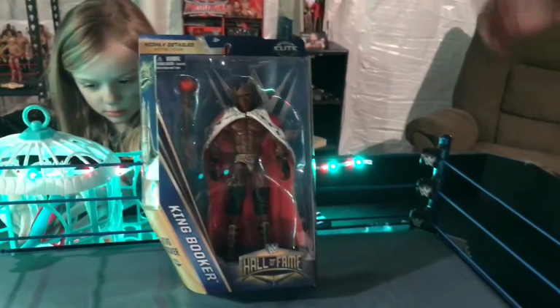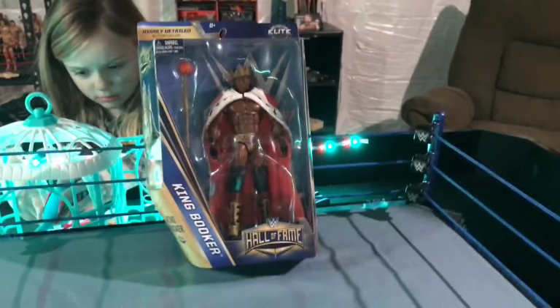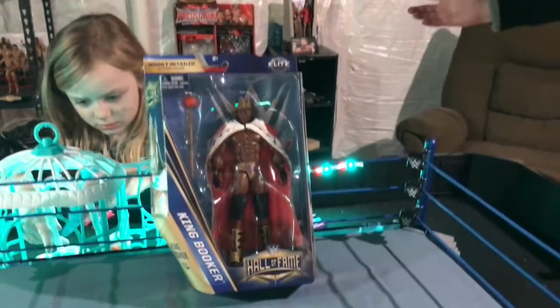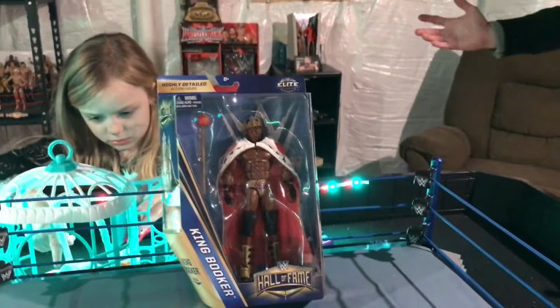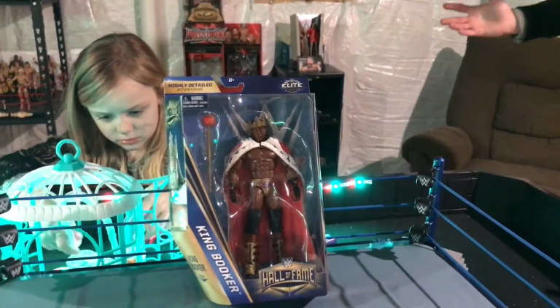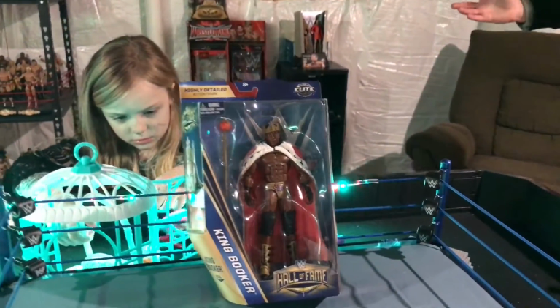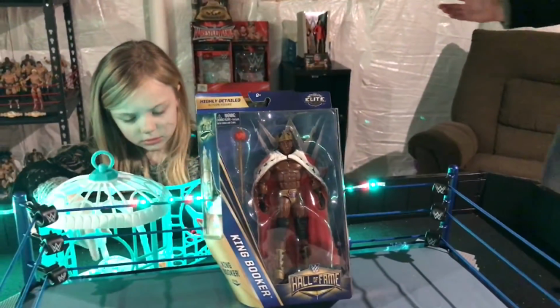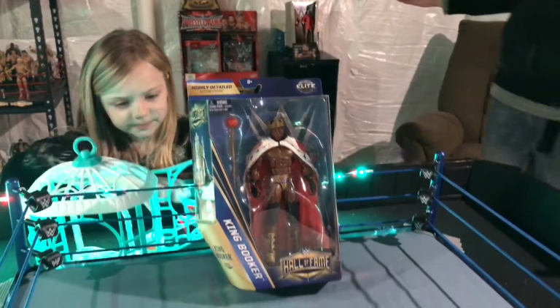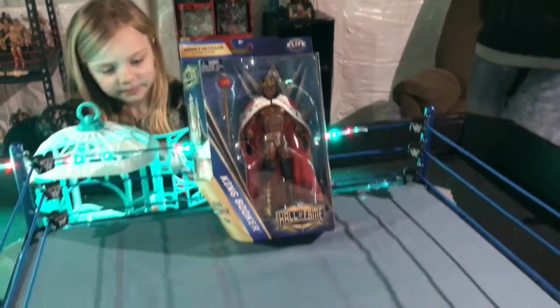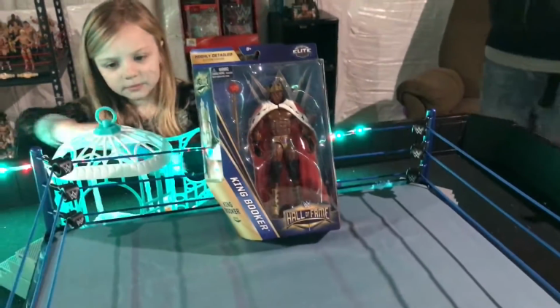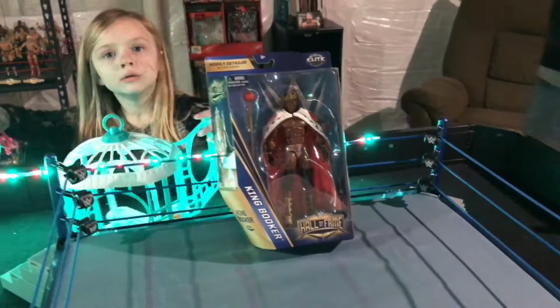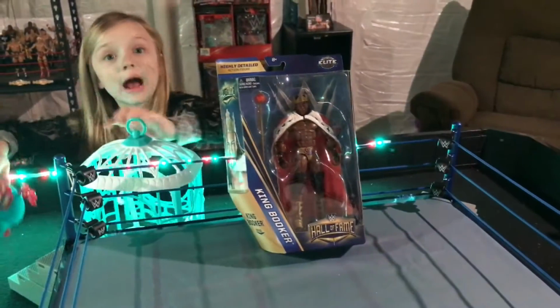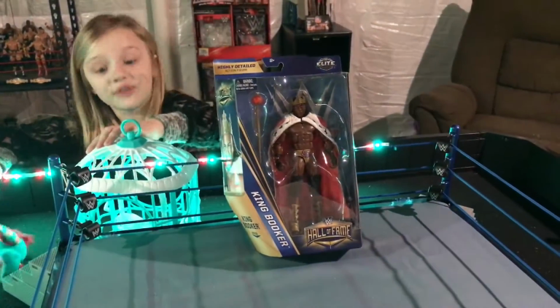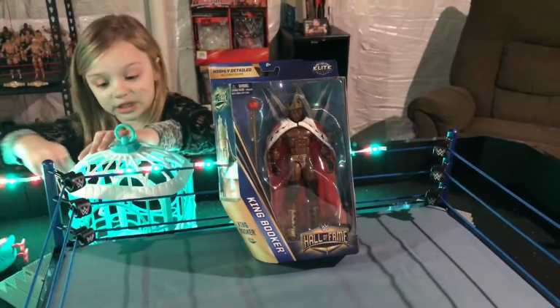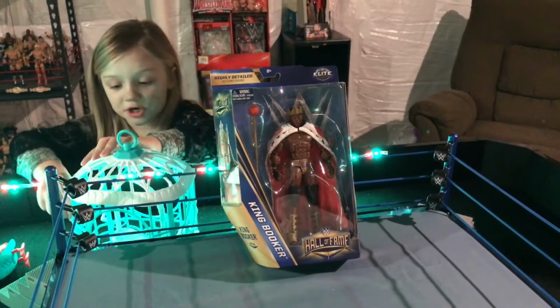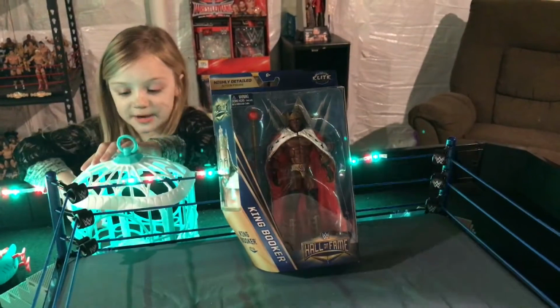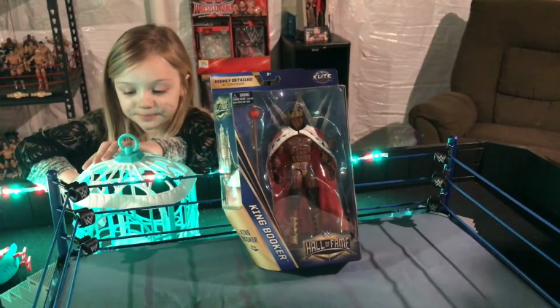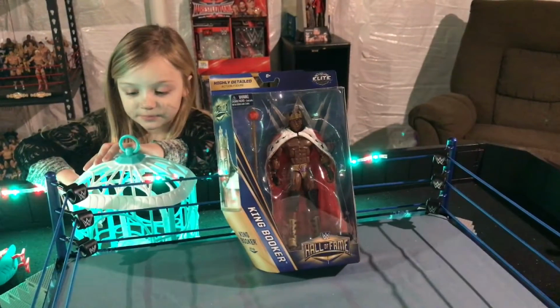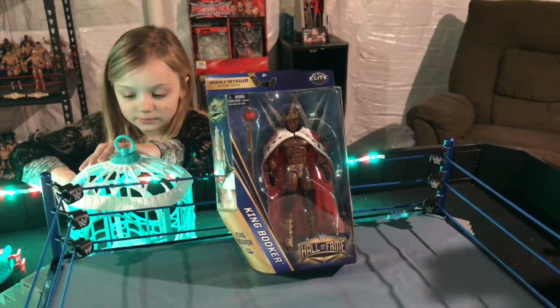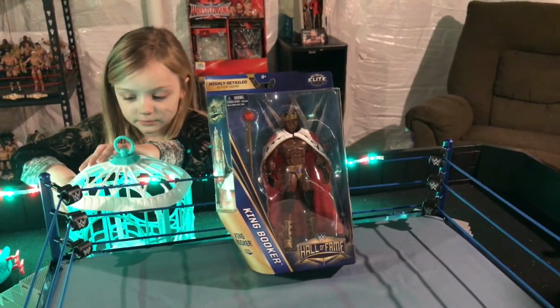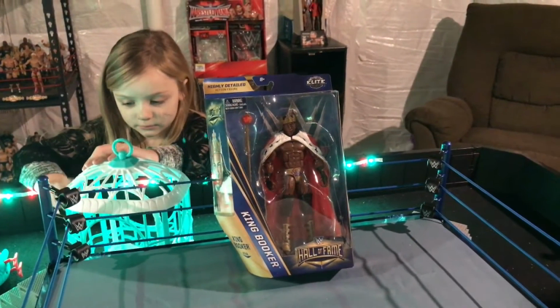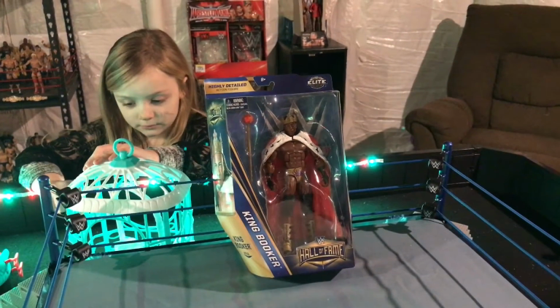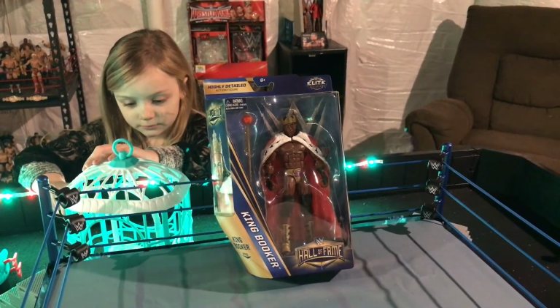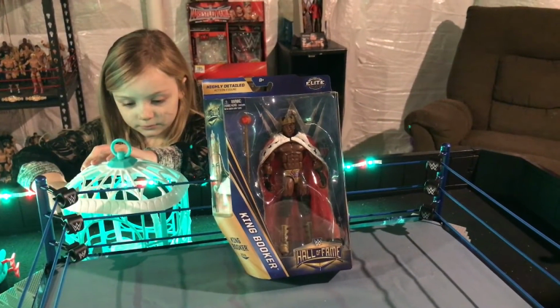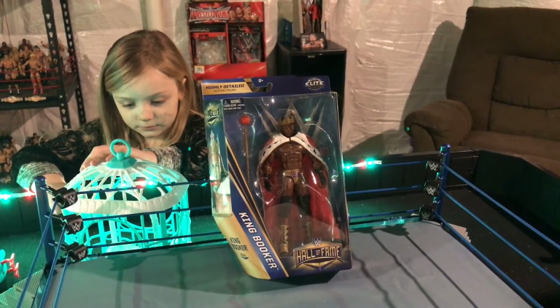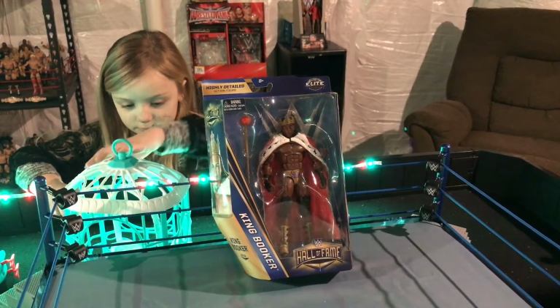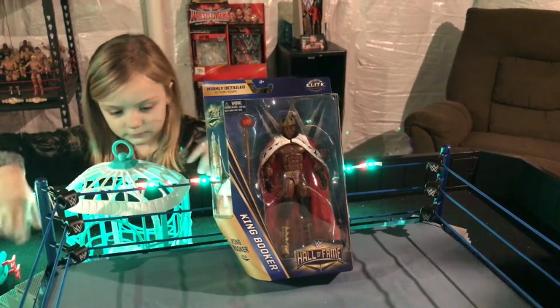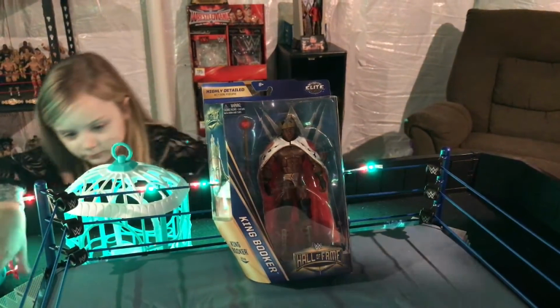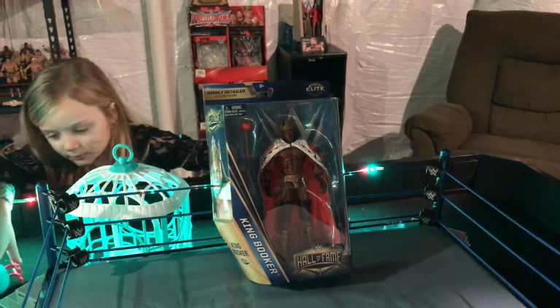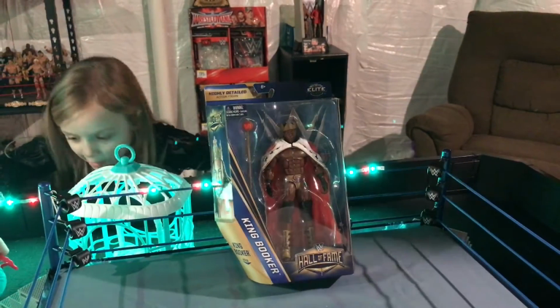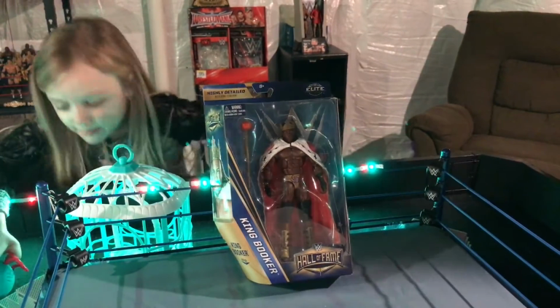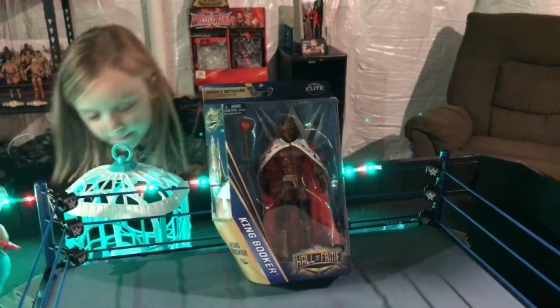Really happy they finally made another King Booker. We've only been collecting for a little over three years with all of our WWE stuff, and we missed out when they made the first King Booker Elite five years ago. But they finally remade it.